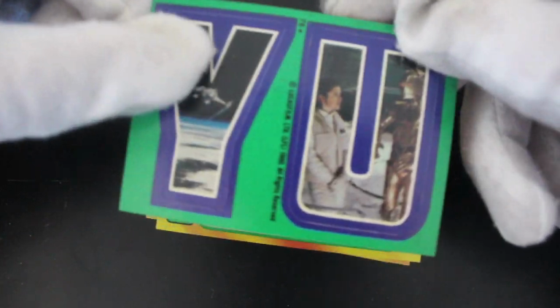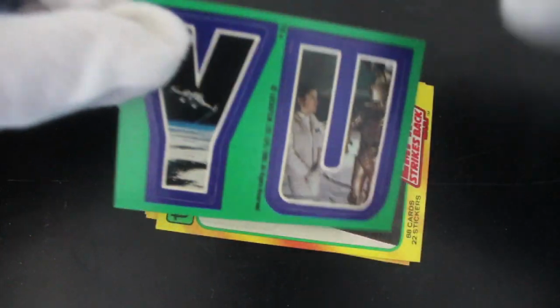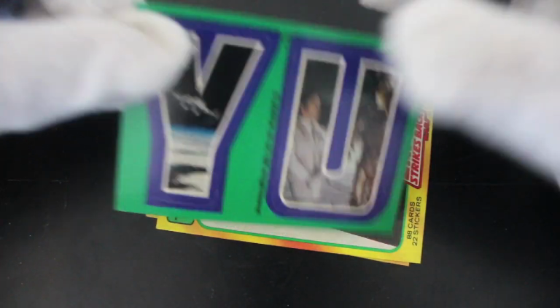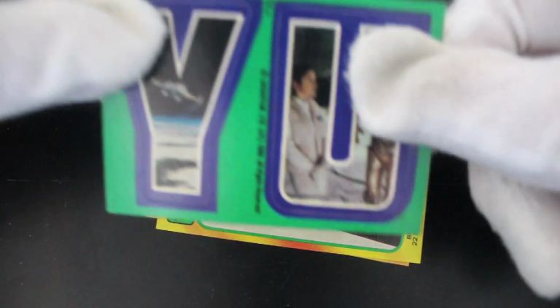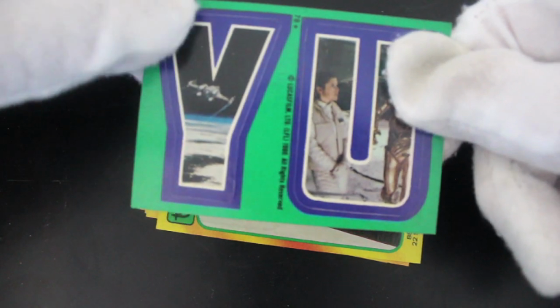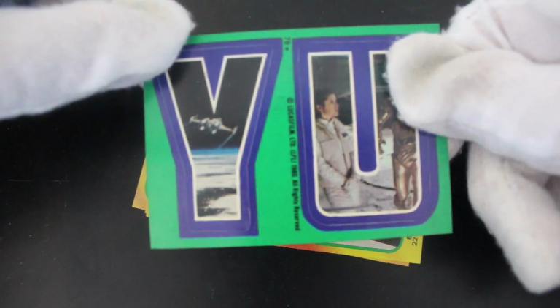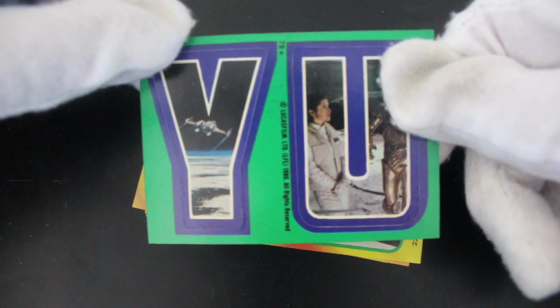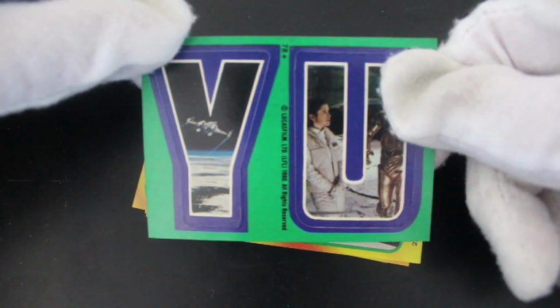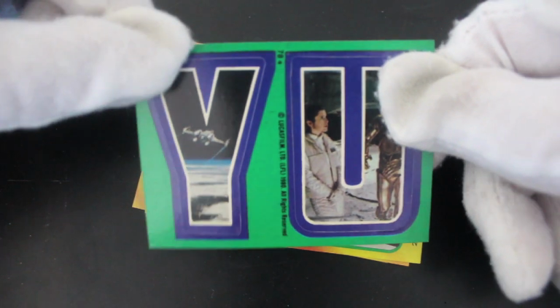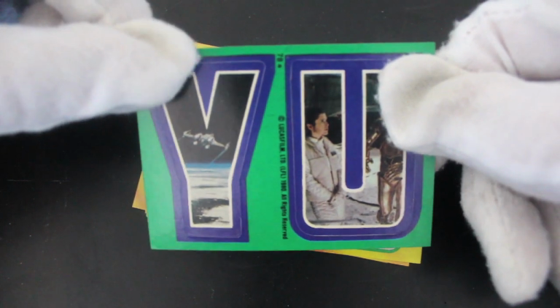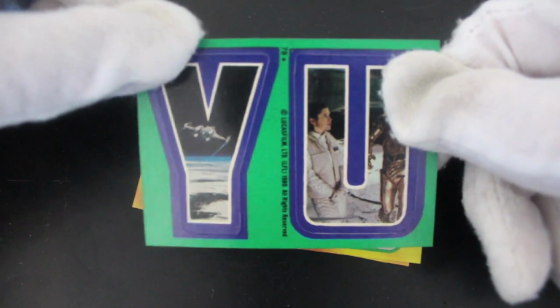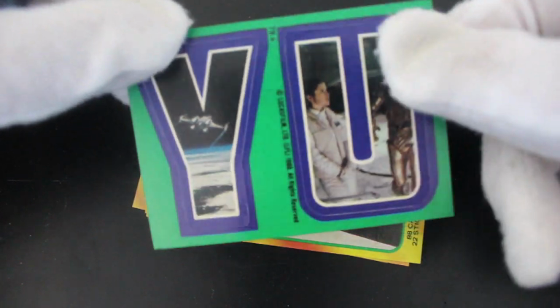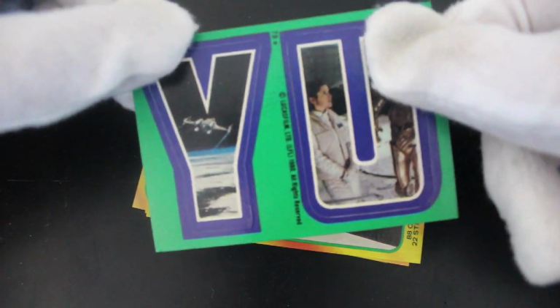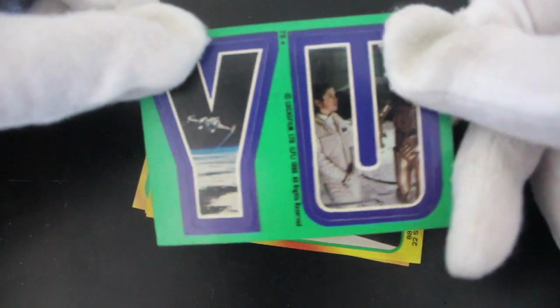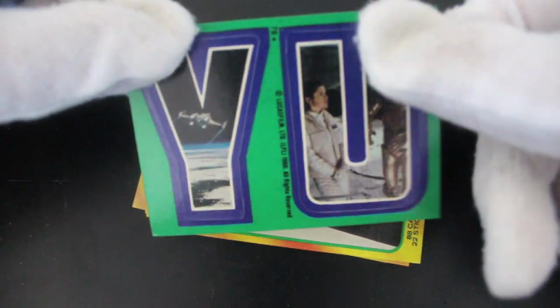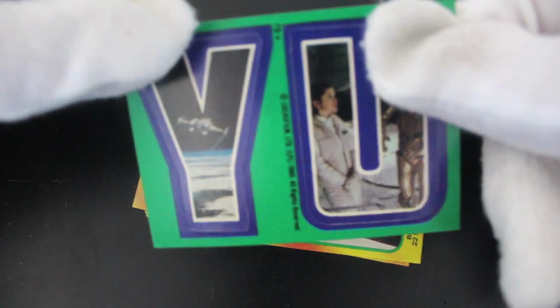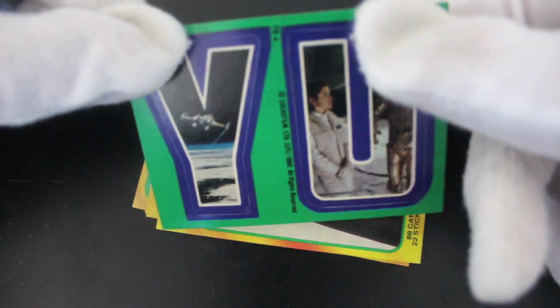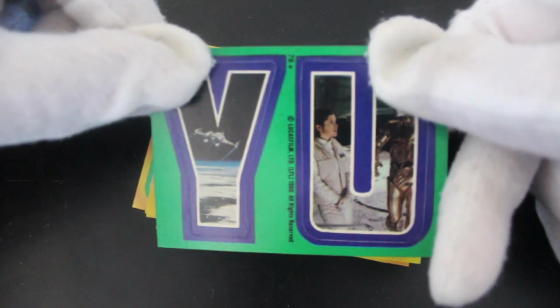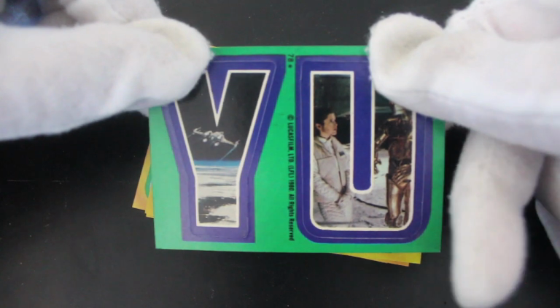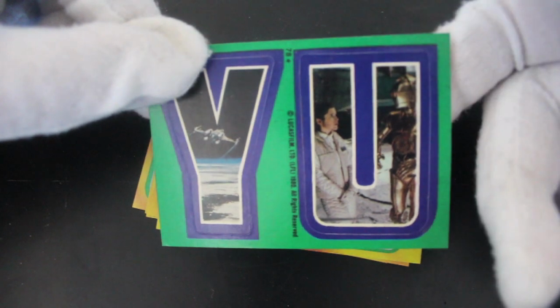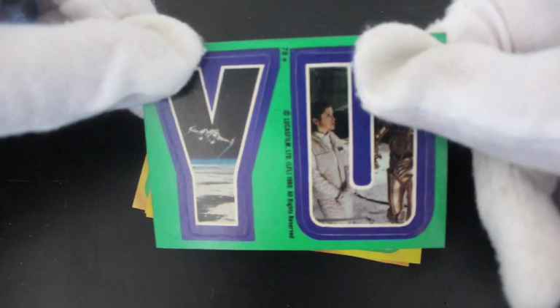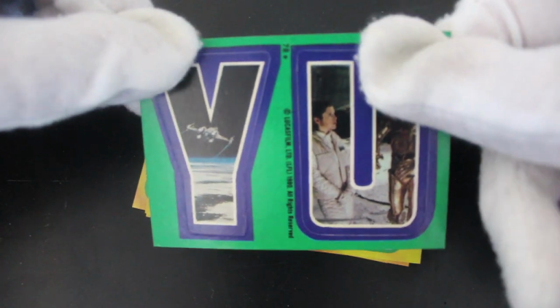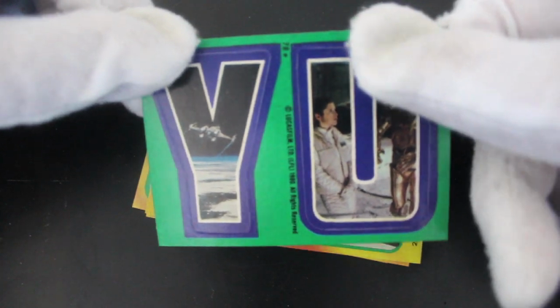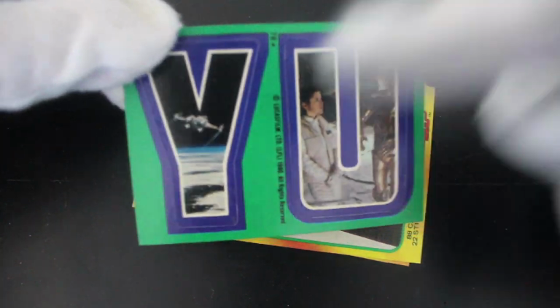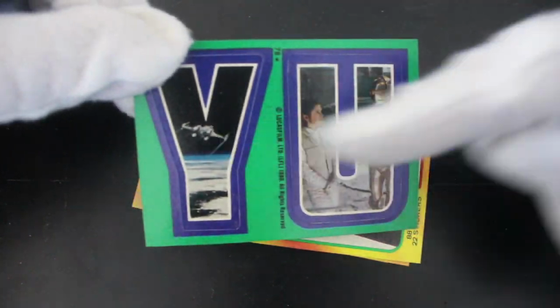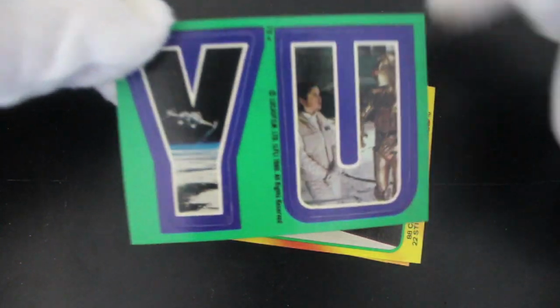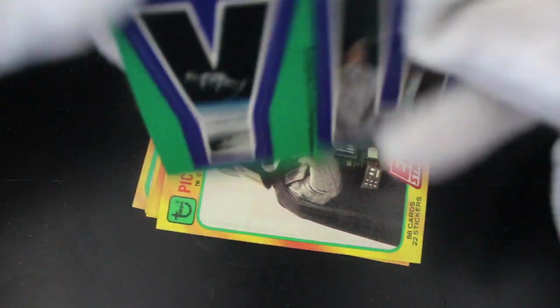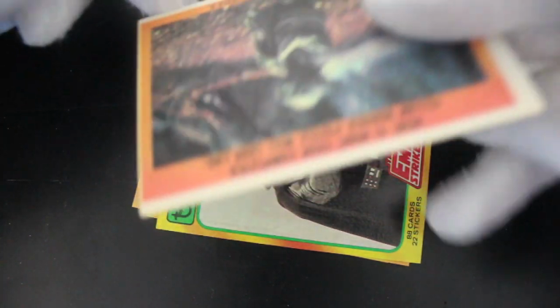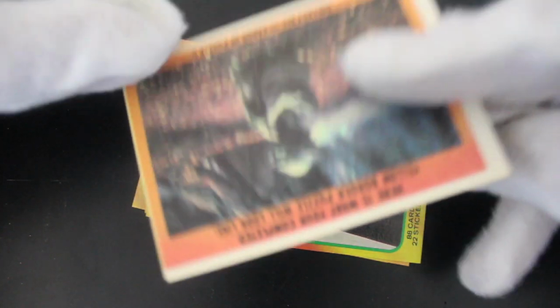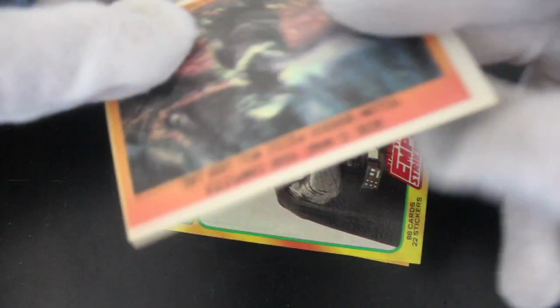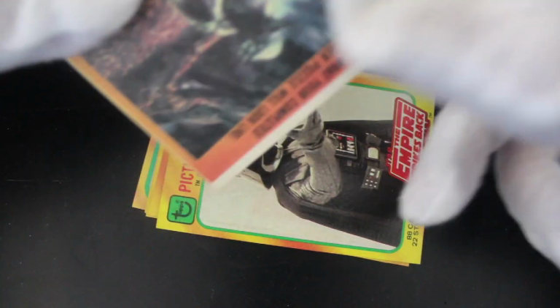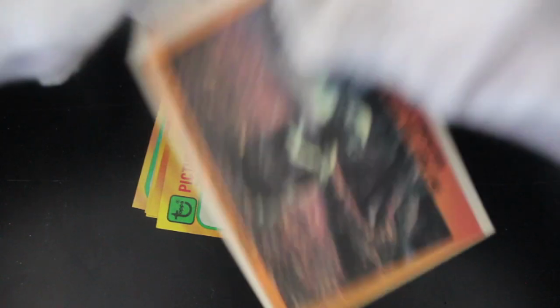The sticker. I don't know why they did this — they did stickers that had letters on. The idea is you make your own words up out of the stickers and it's got Star Wars on it.